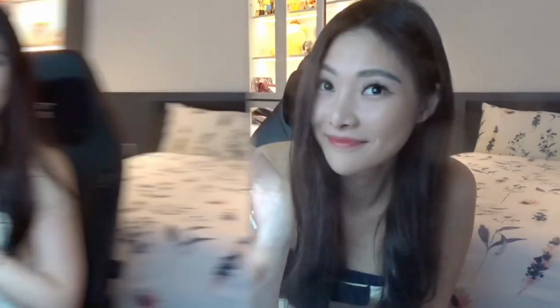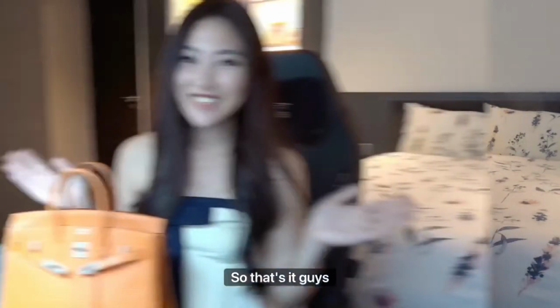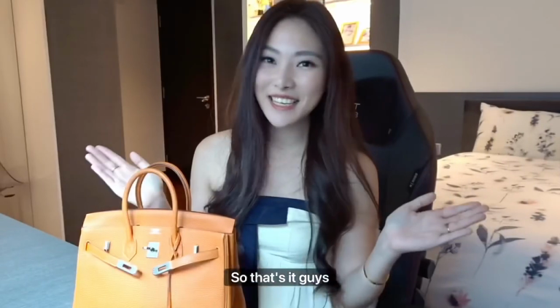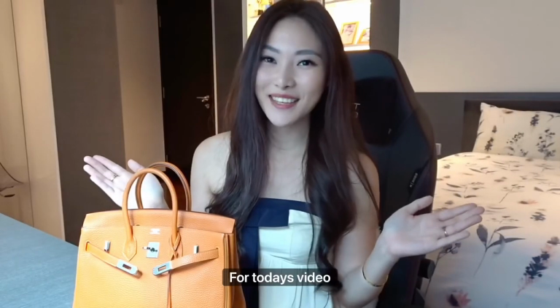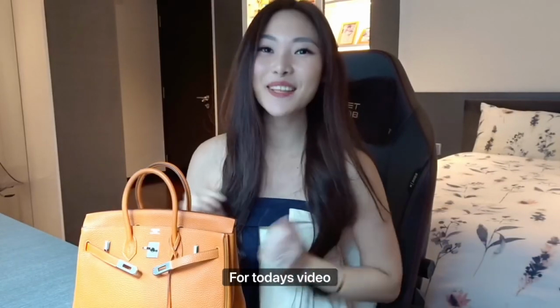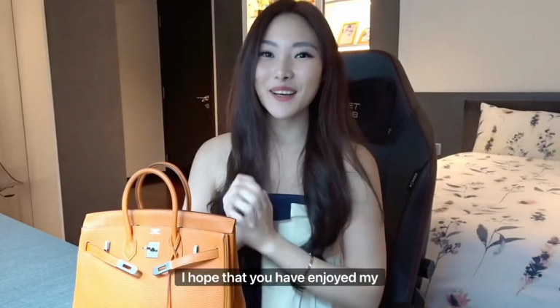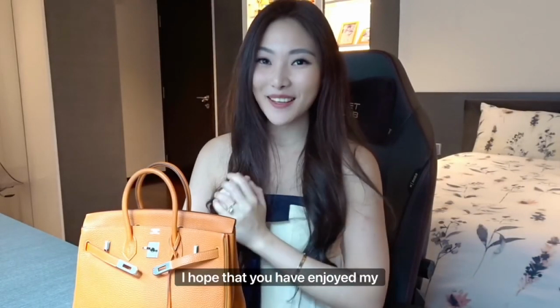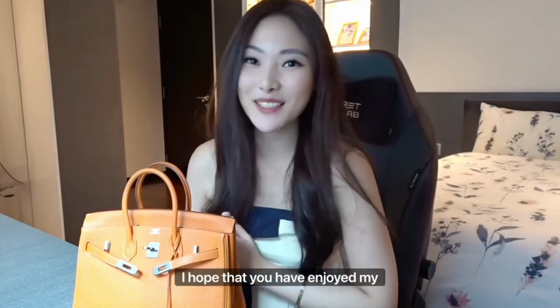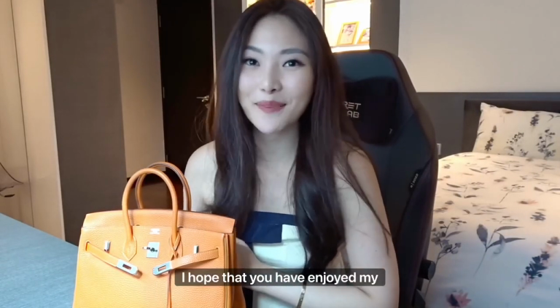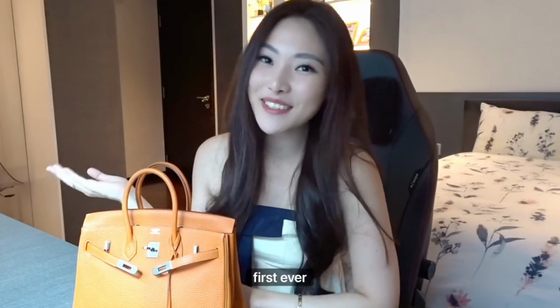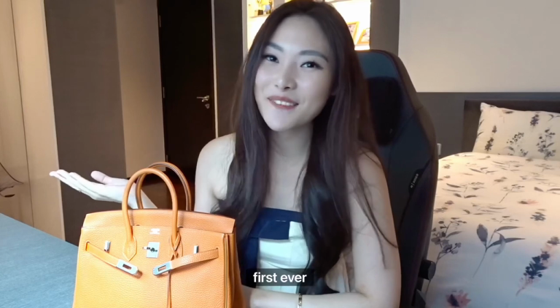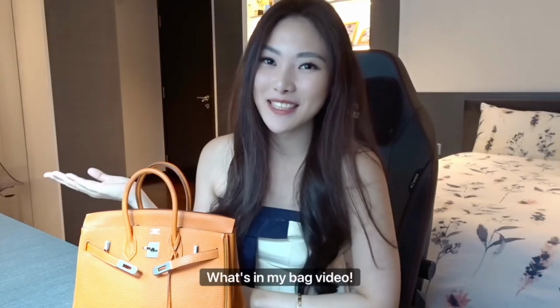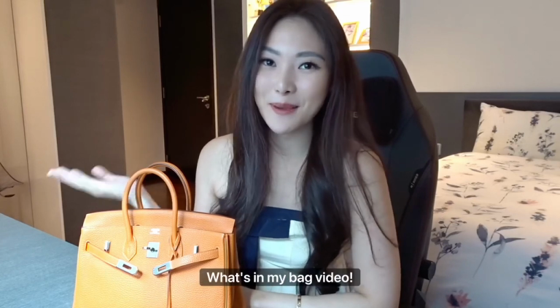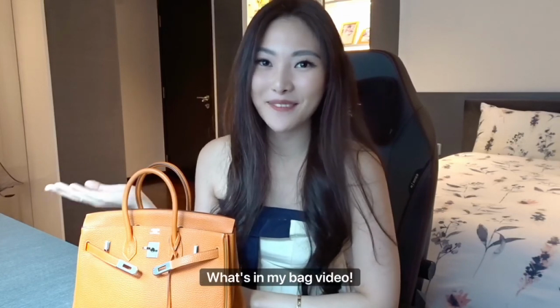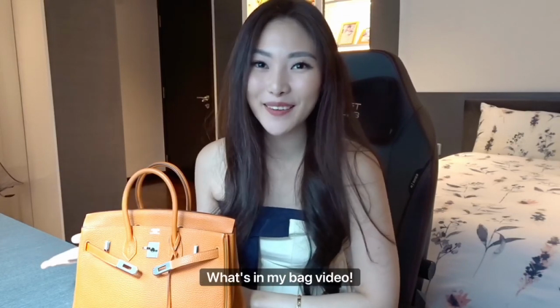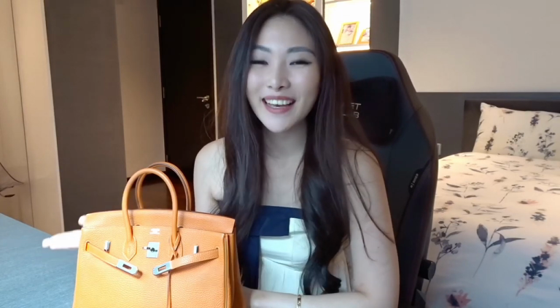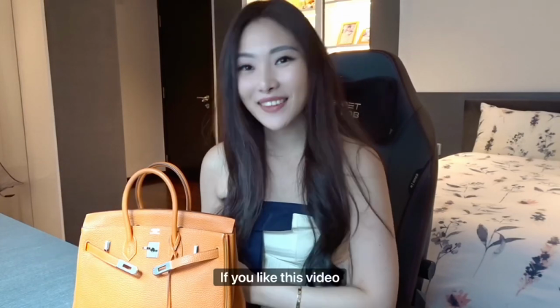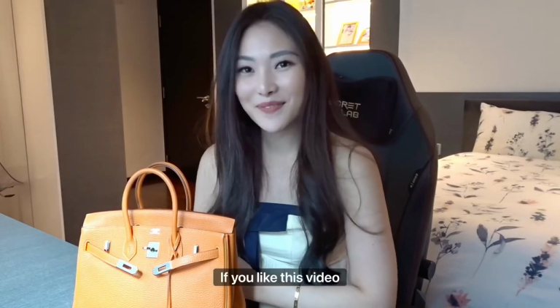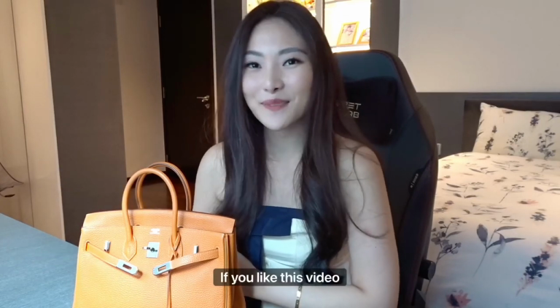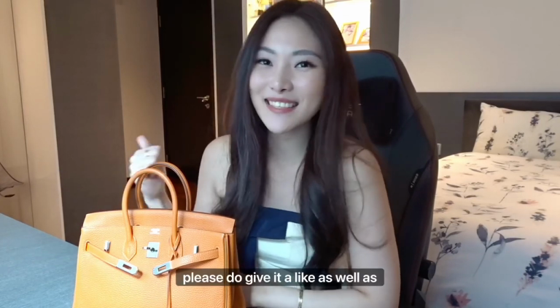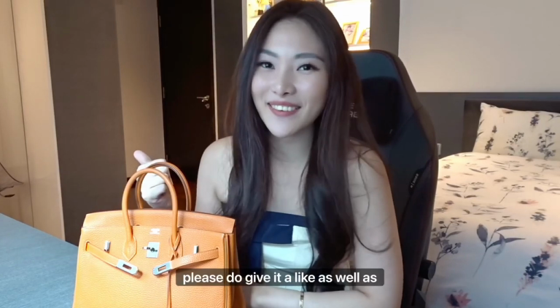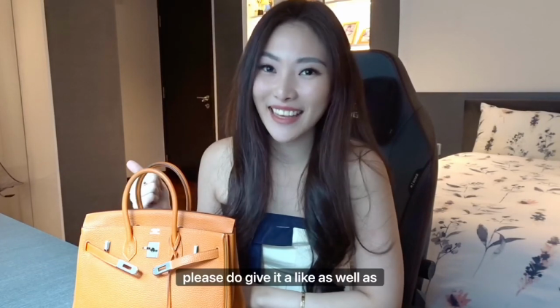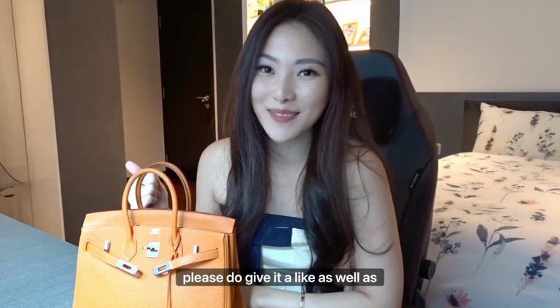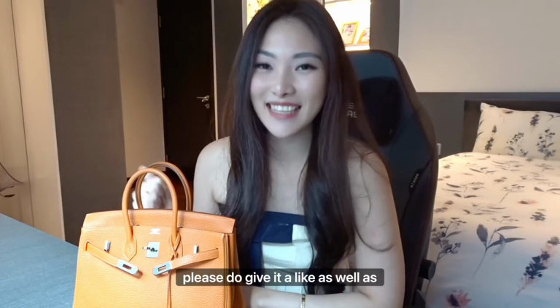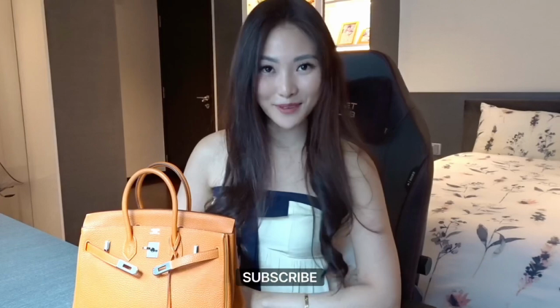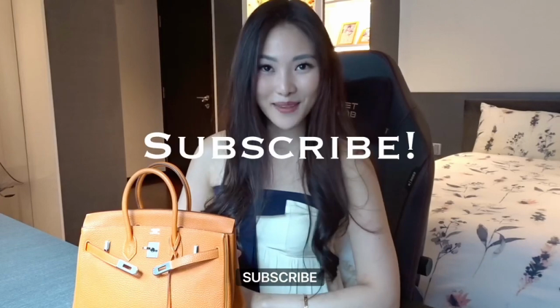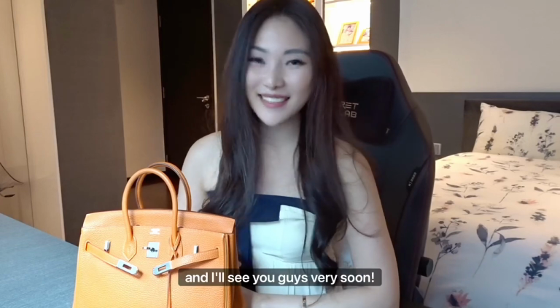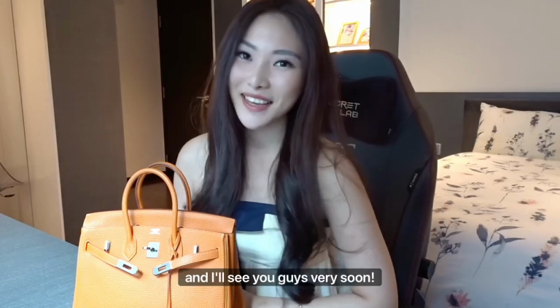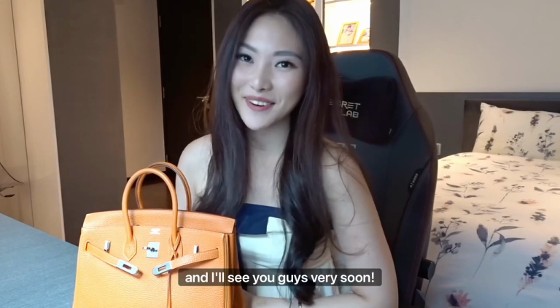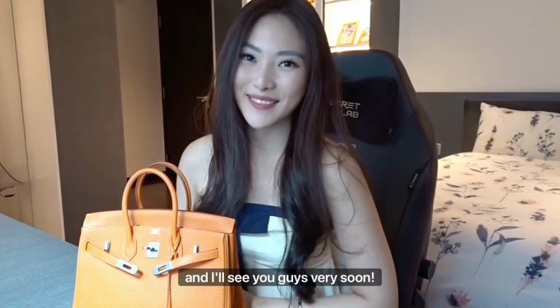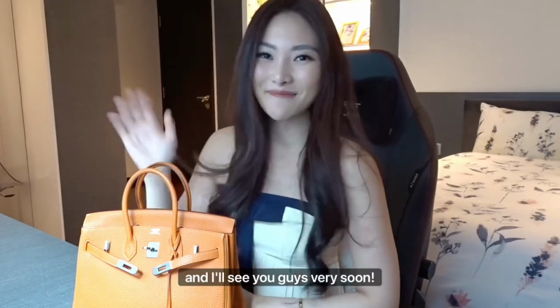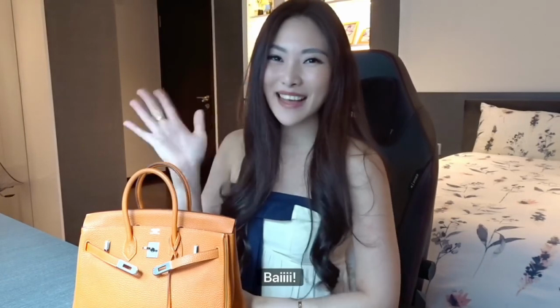So that's it guys for today's video. I hope that you've enjoyed my first ever what's in my bag video. If you like this video please do give it a like as well as subscribe, and I'll see you guys very soon. Bye-bye!